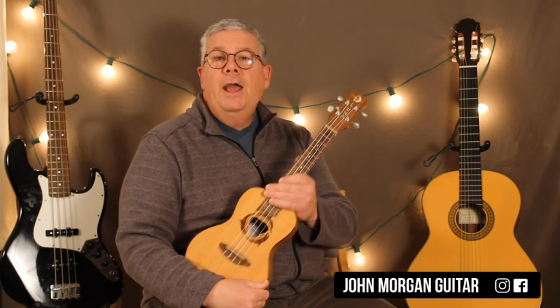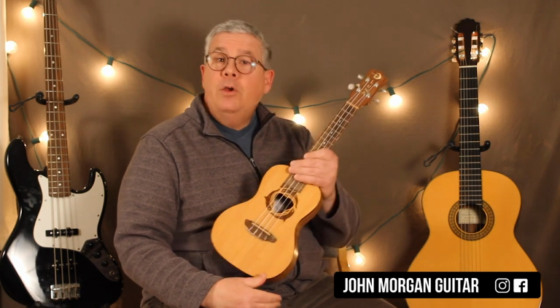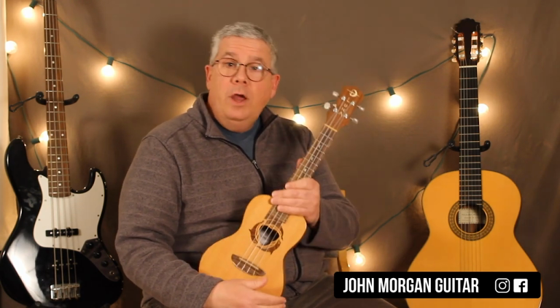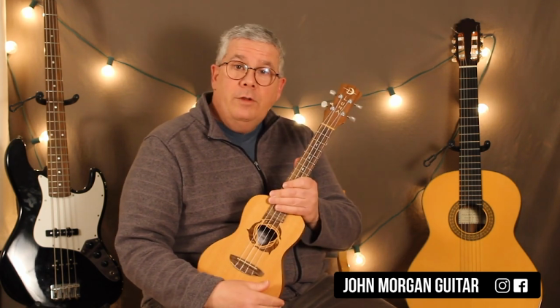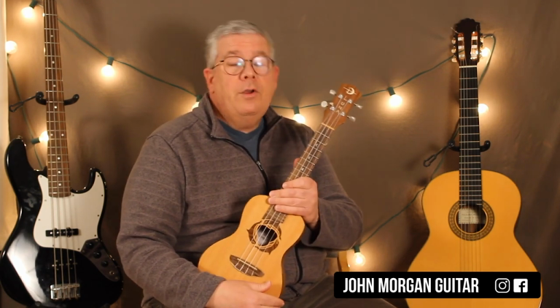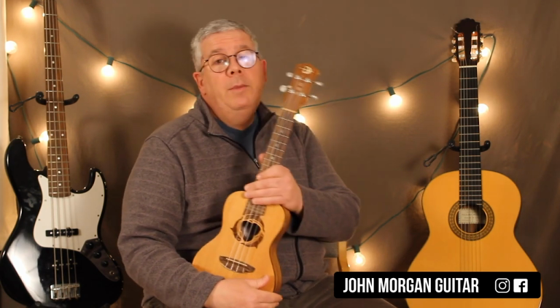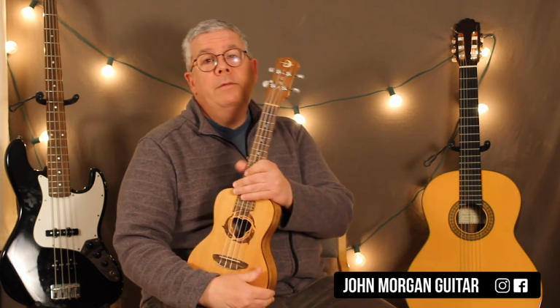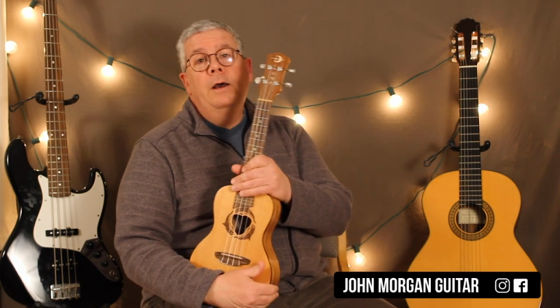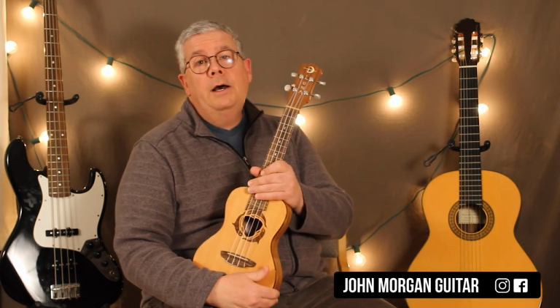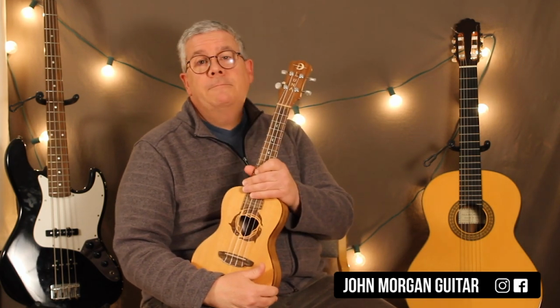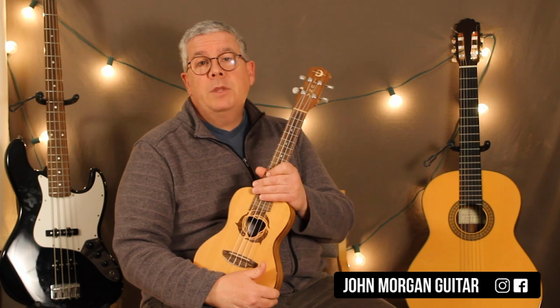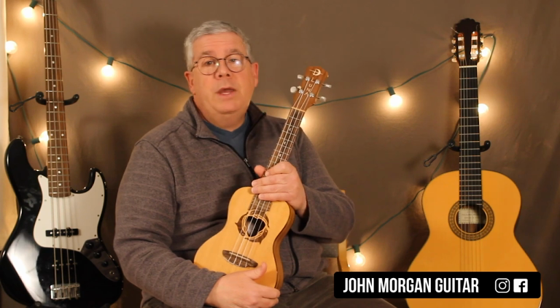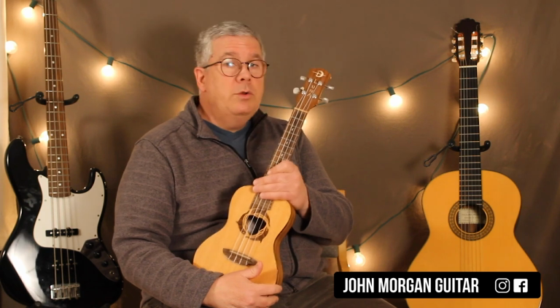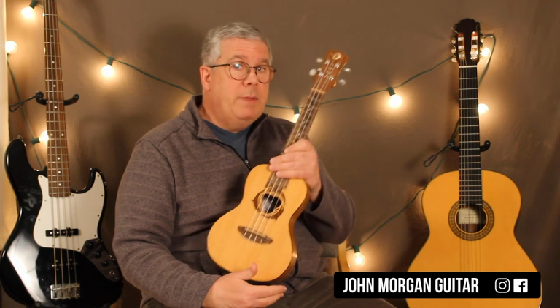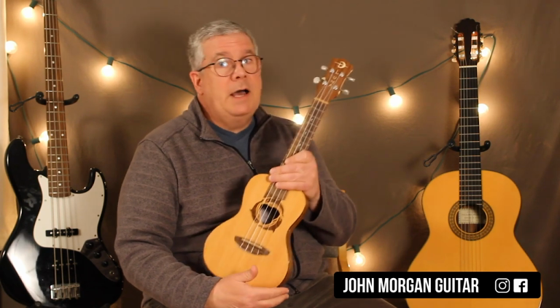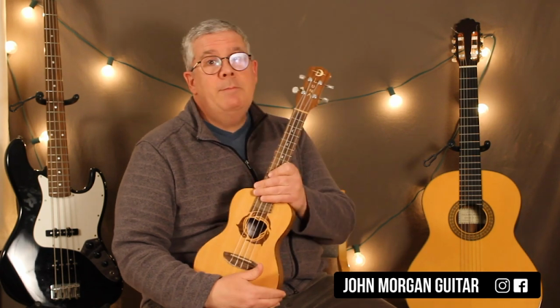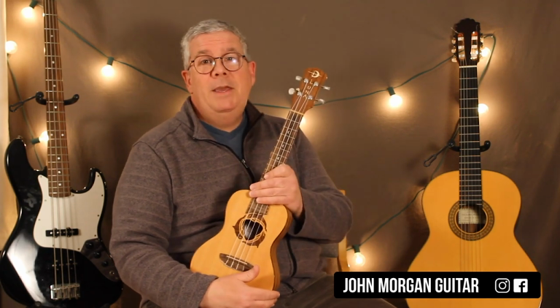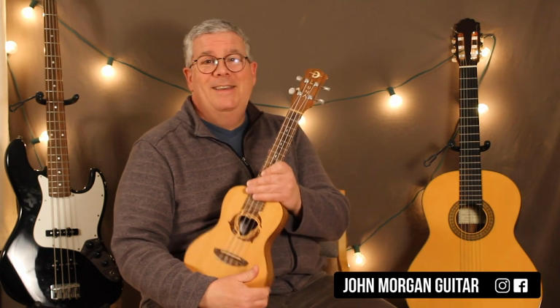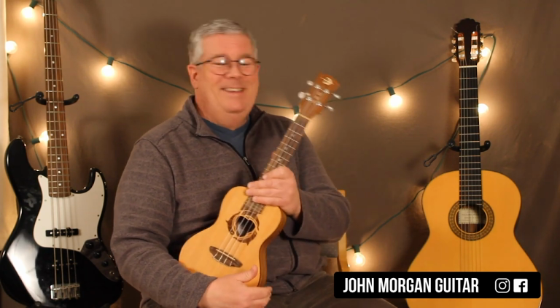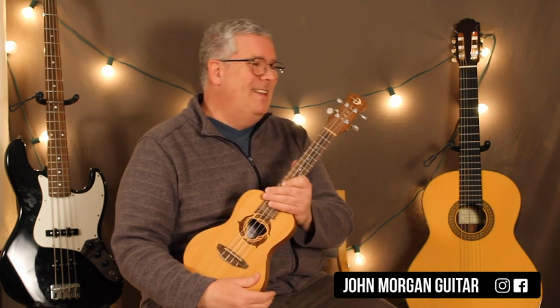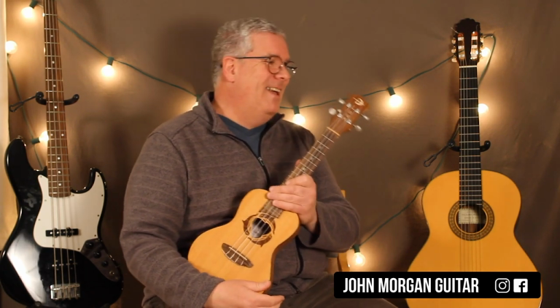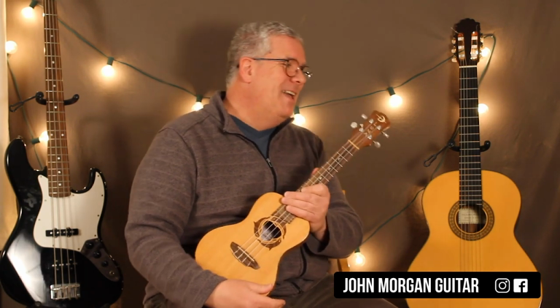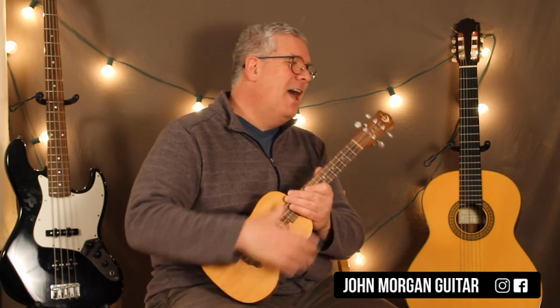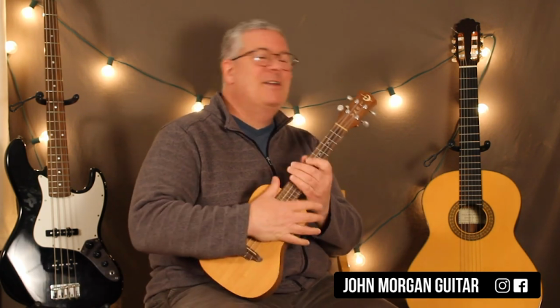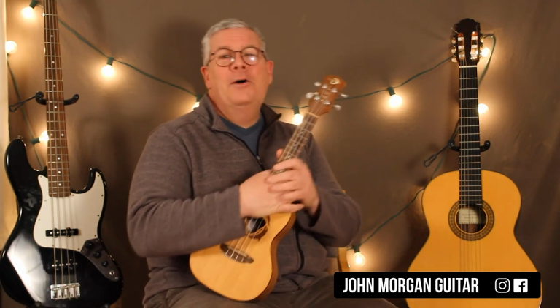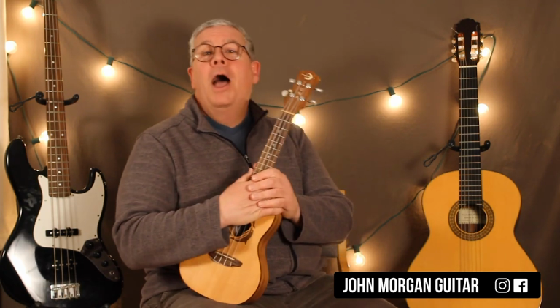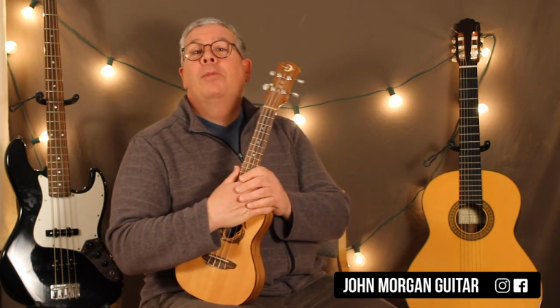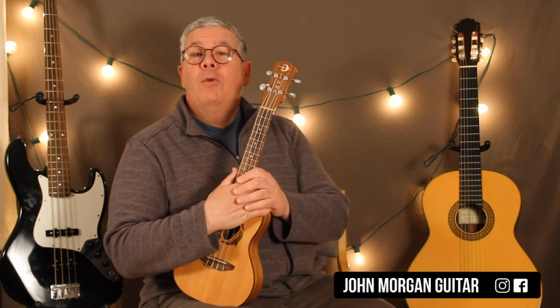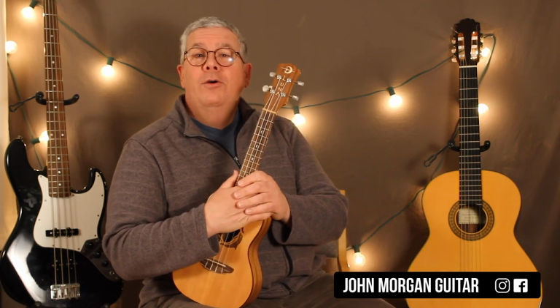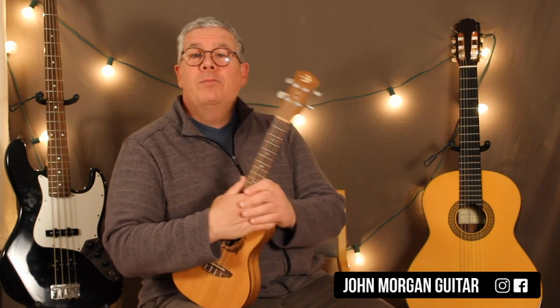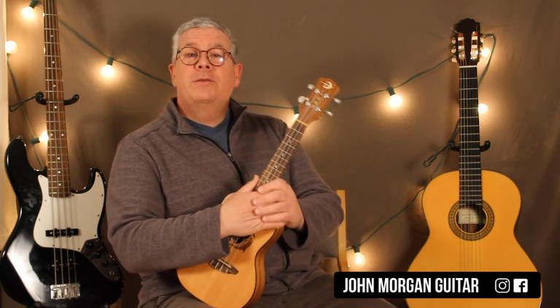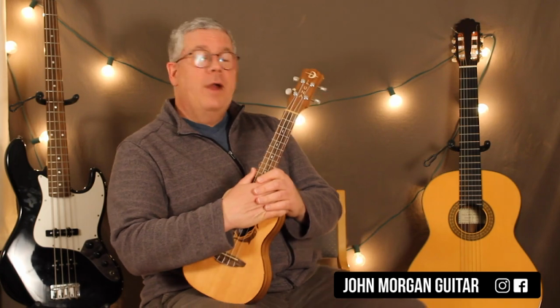Any questions, comments, better use of my time — maybe? I don't know. Play more ukulele and please subscribe.